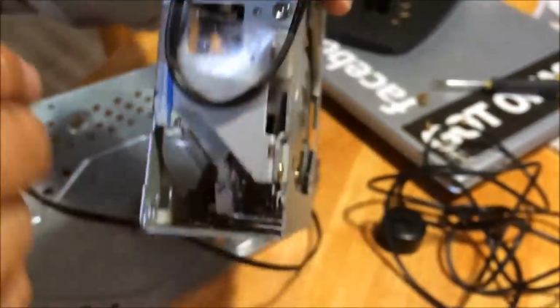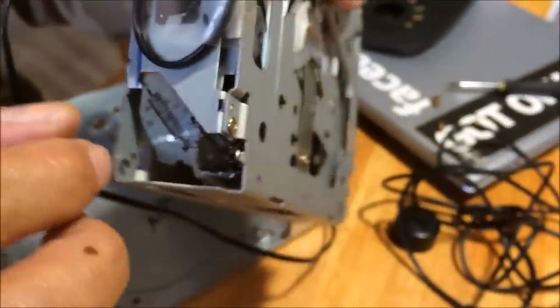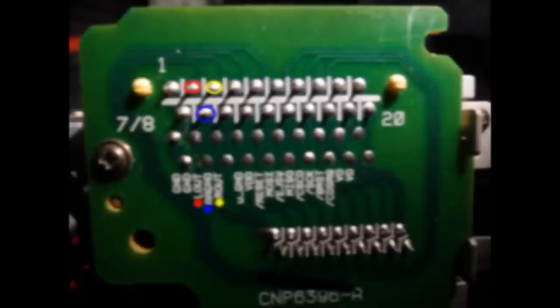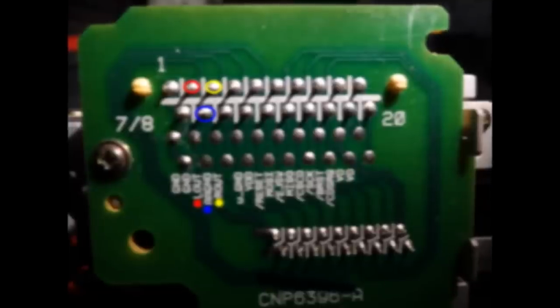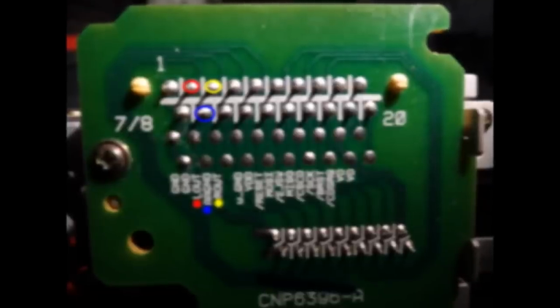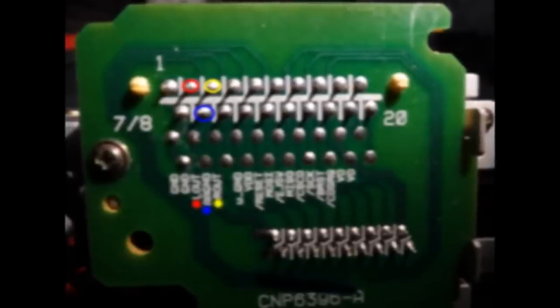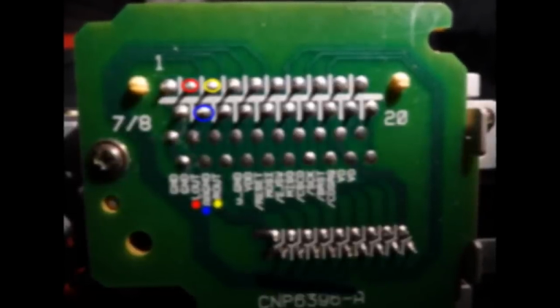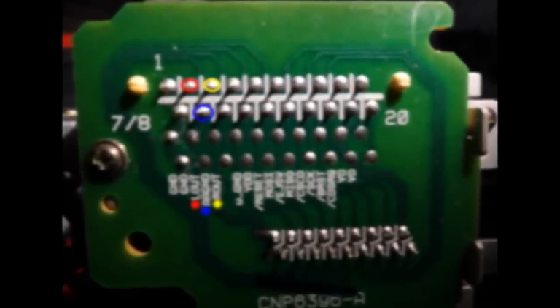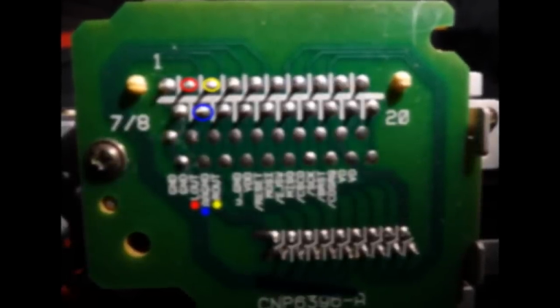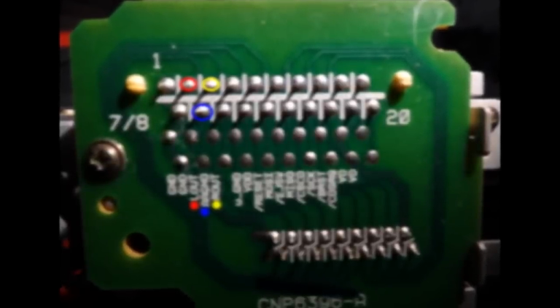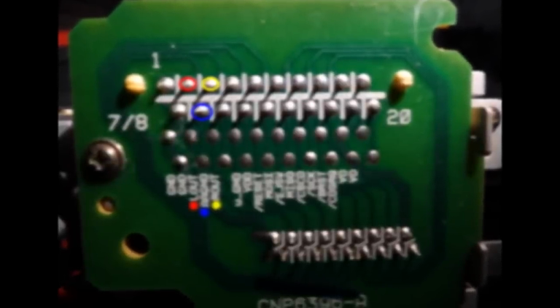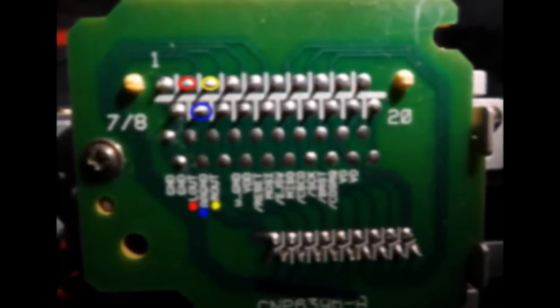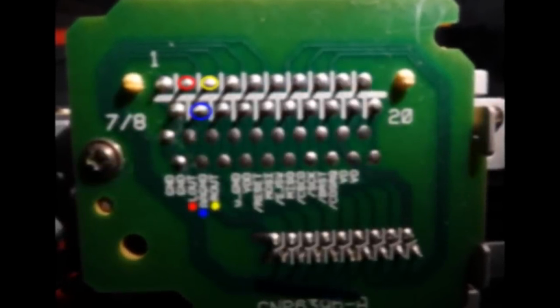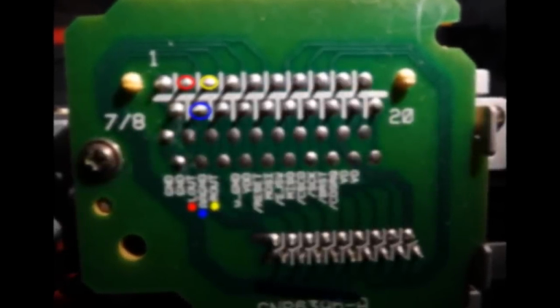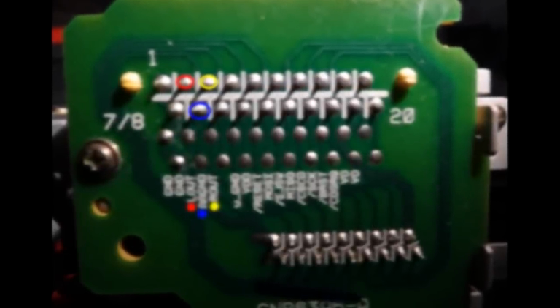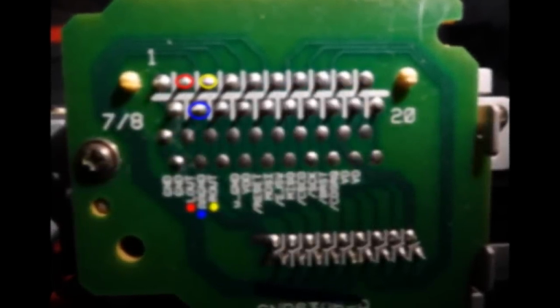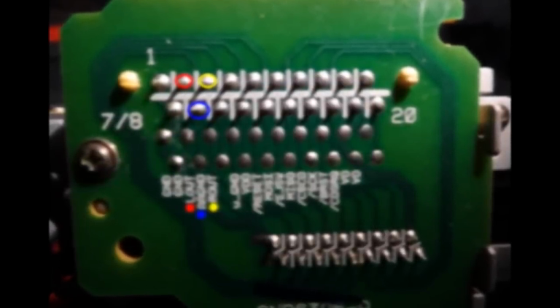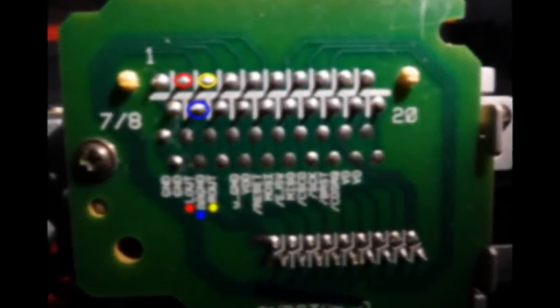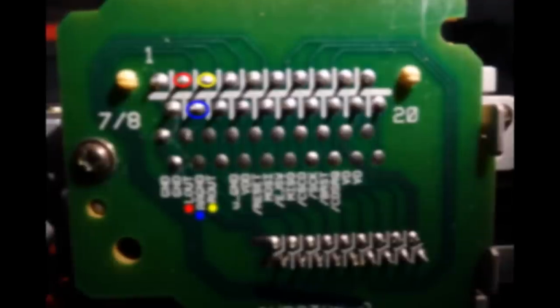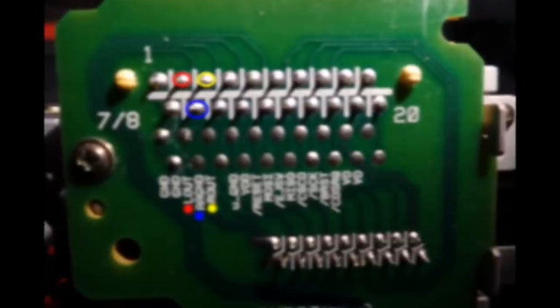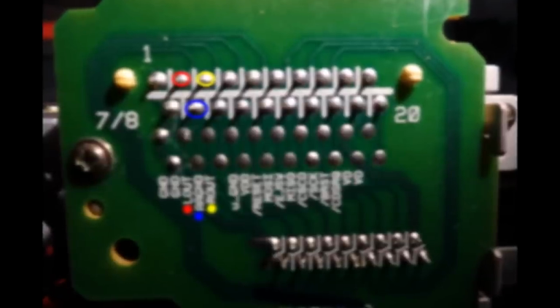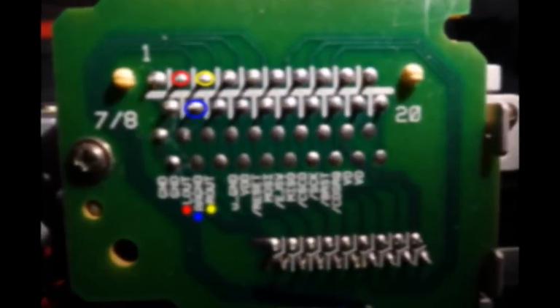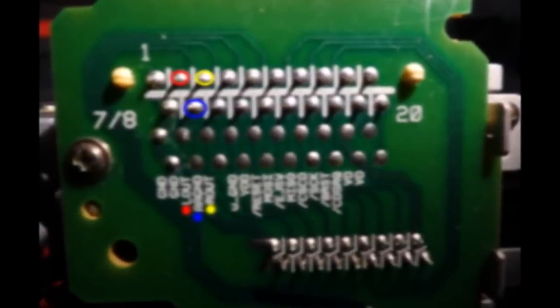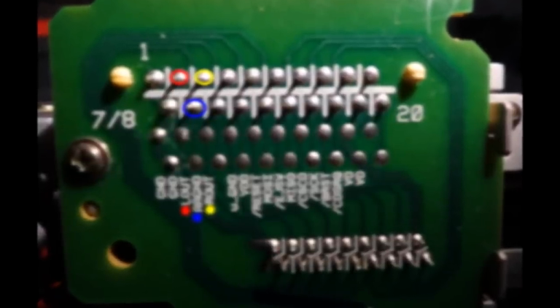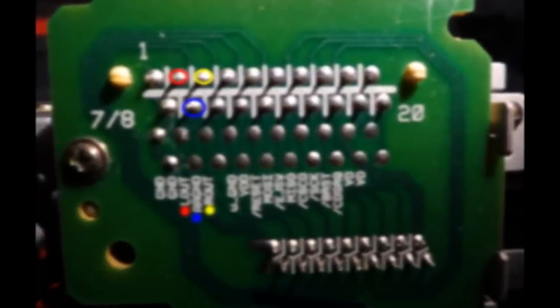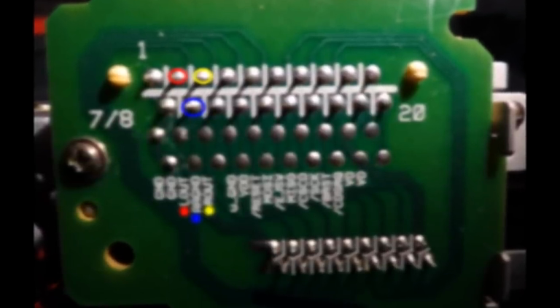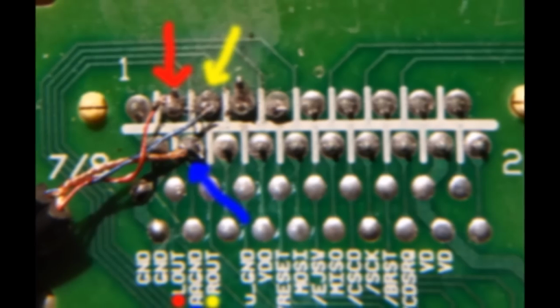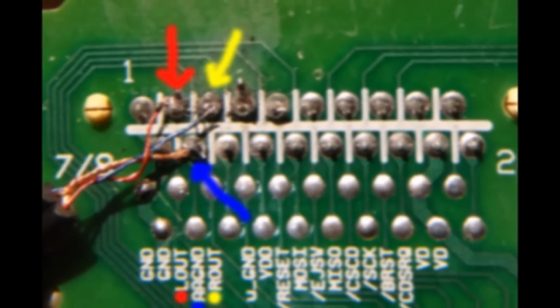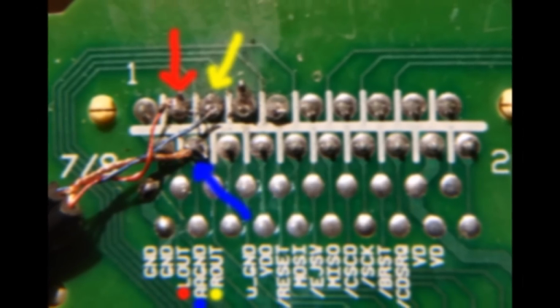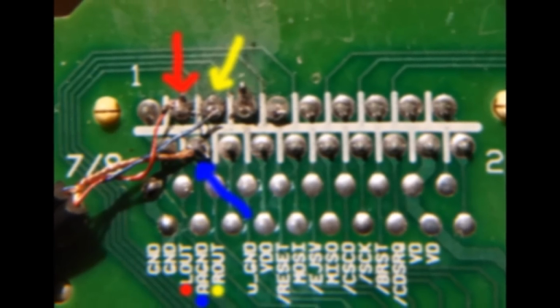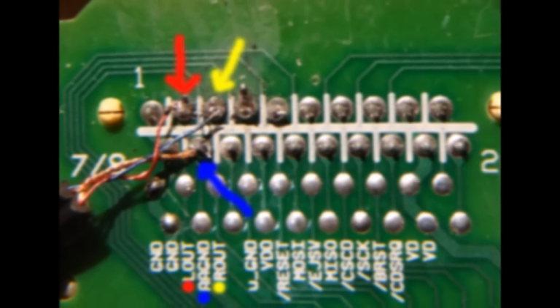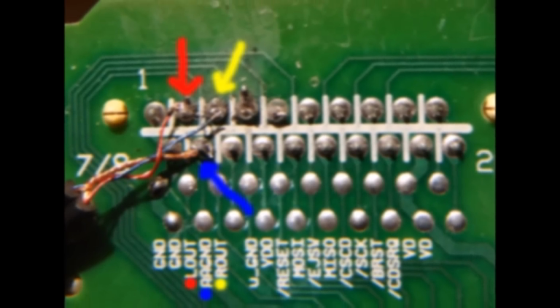Here I have highlighted in red, yellow, and blue where you should solder. In red is the left out, yellow is the right out, and blue is the ground. And this is what it looks like after you solder it.